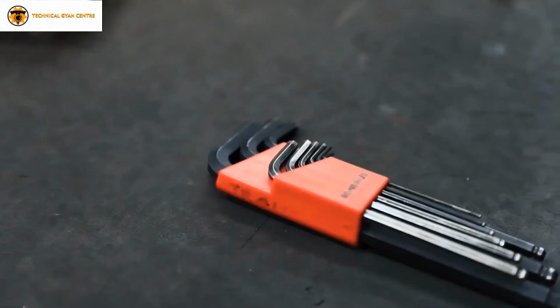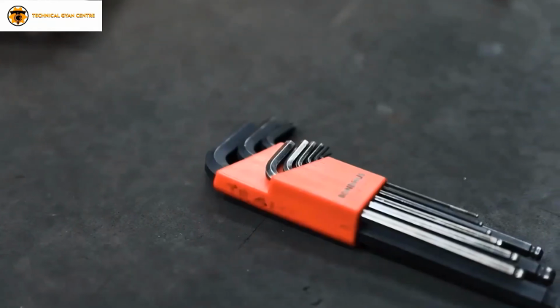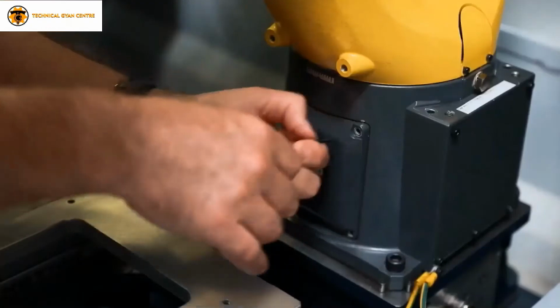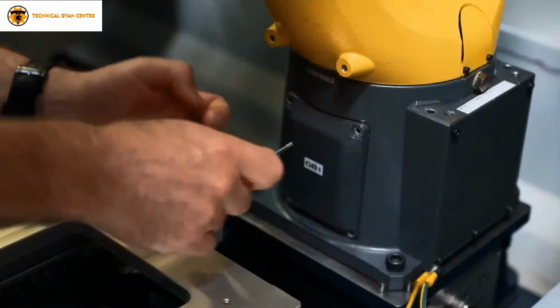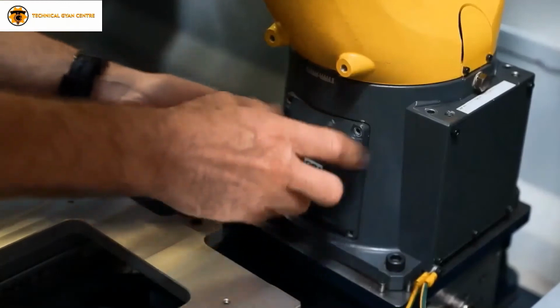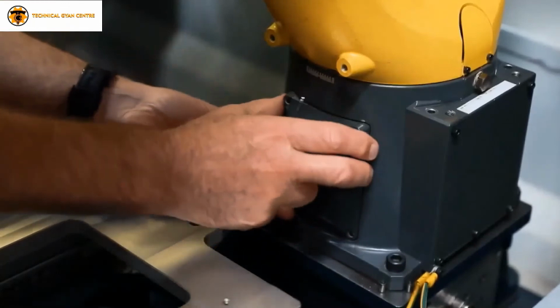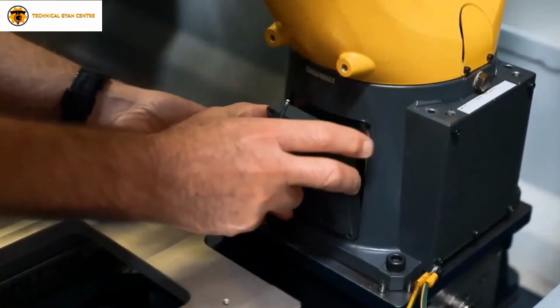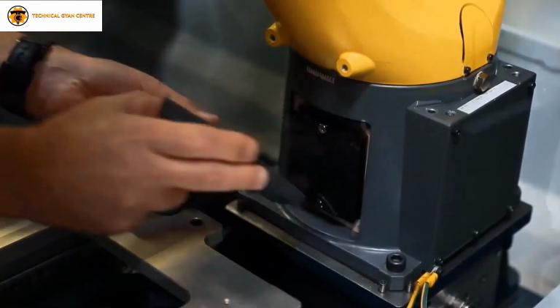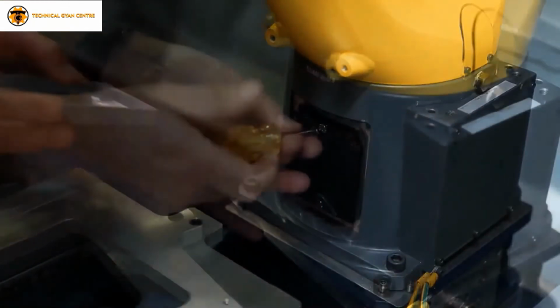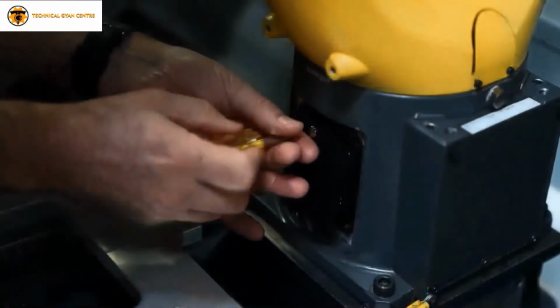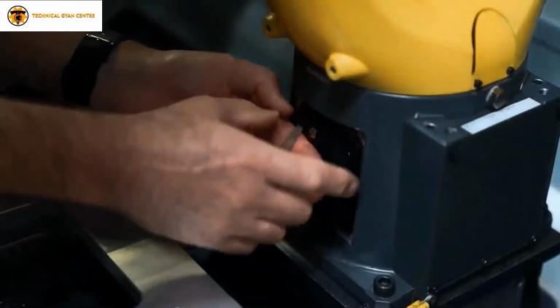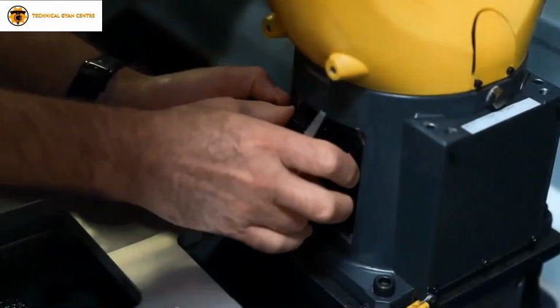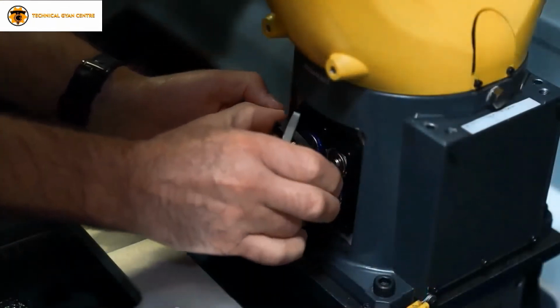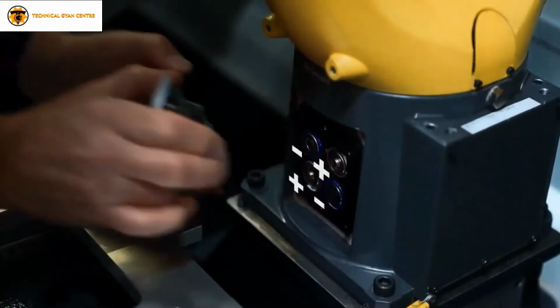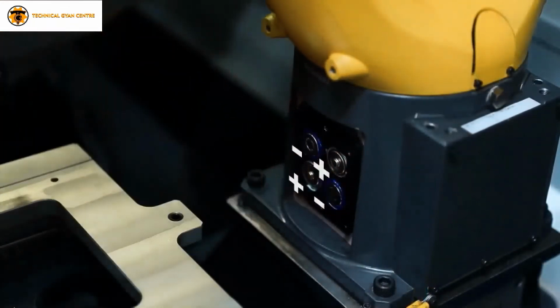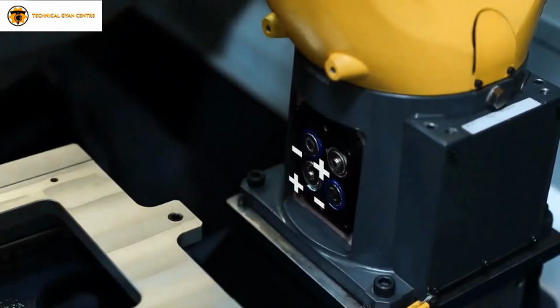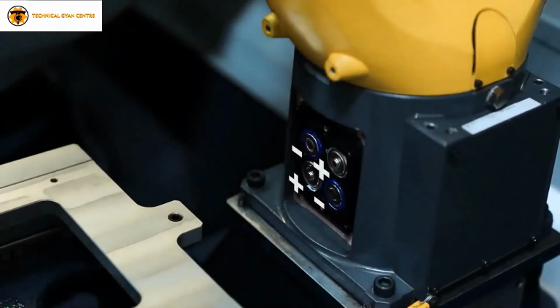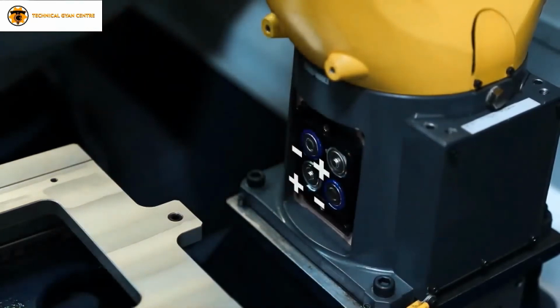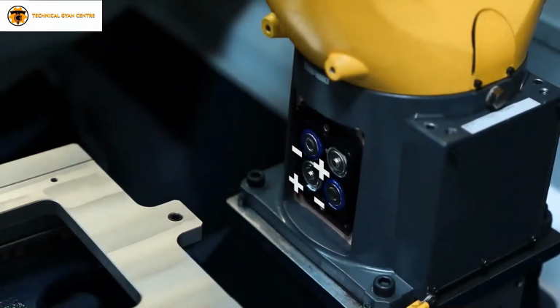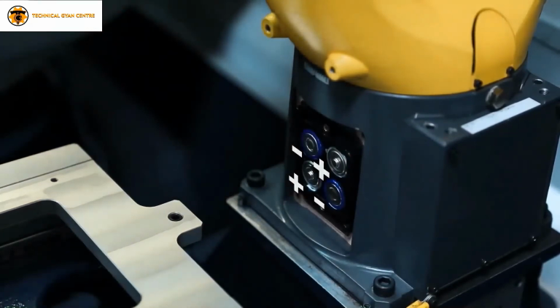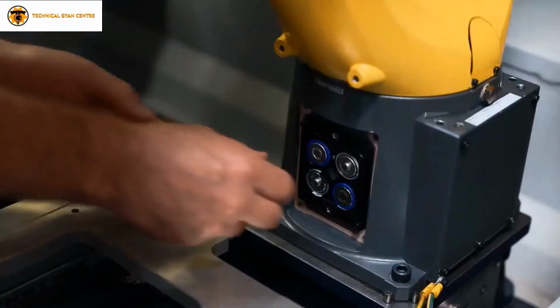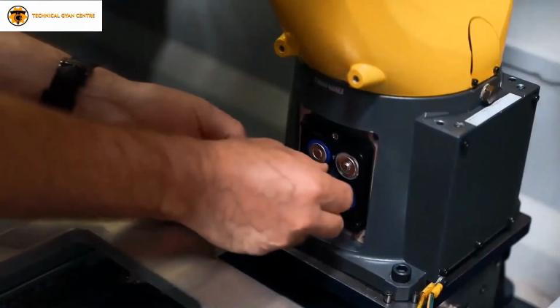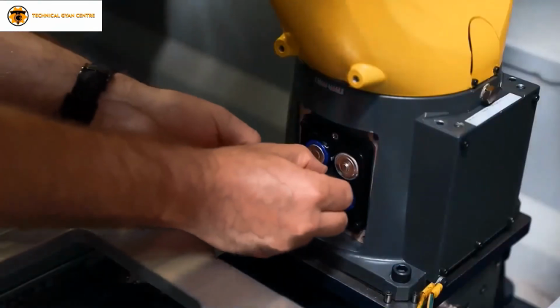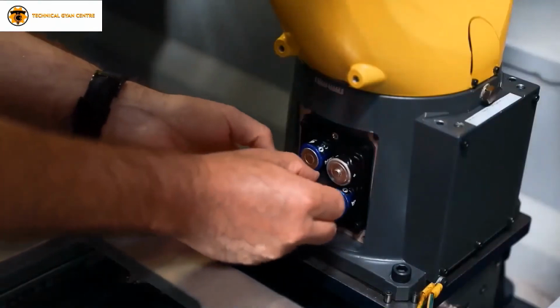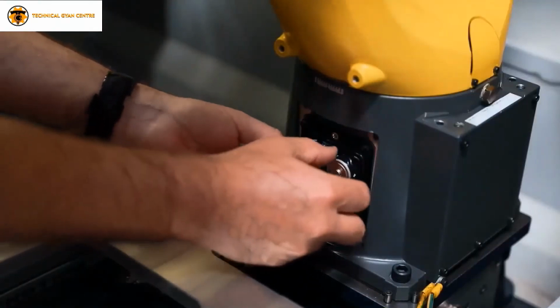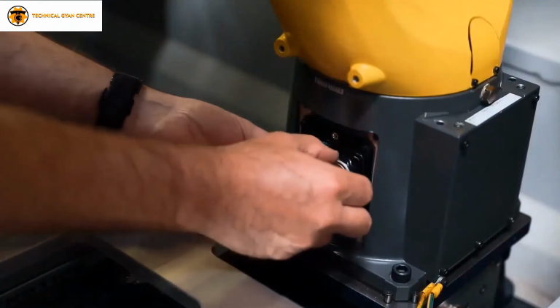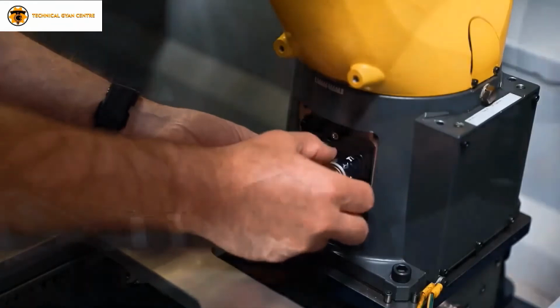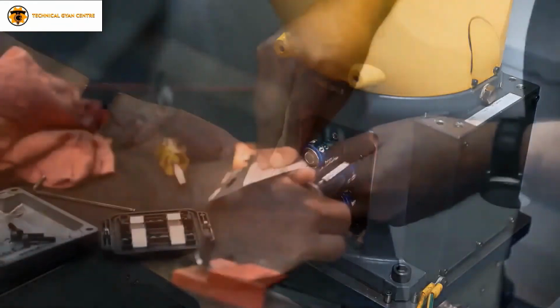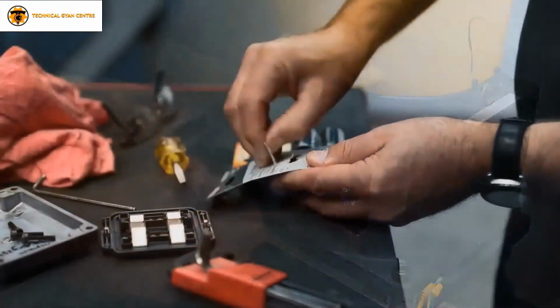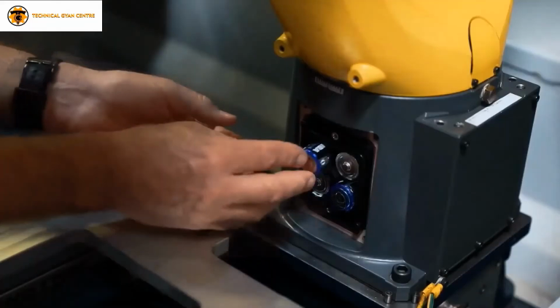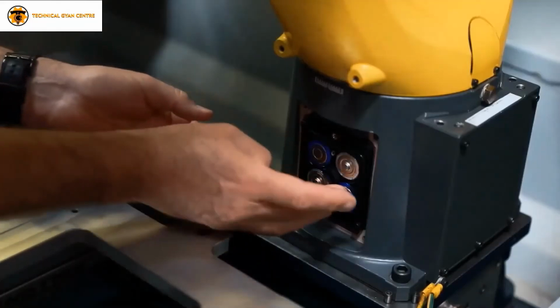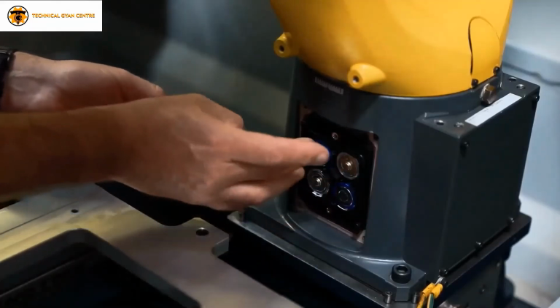First, remove the battery cover as shown on the screen. Make sure you note the polarities of the batteries. Now slowly remove the old batteries and install new batteries with the proper marked polarities.